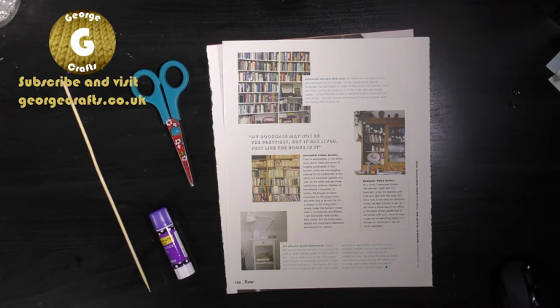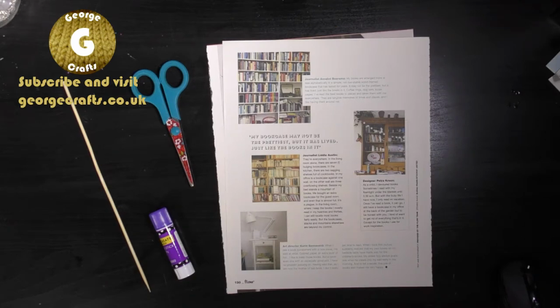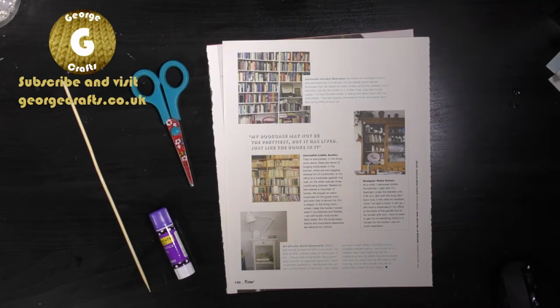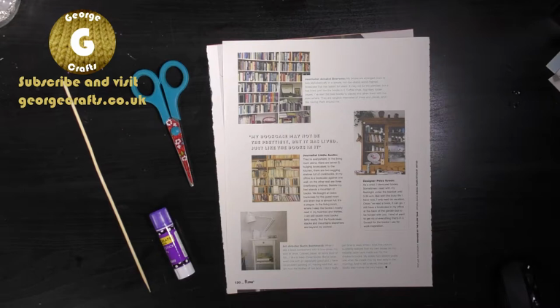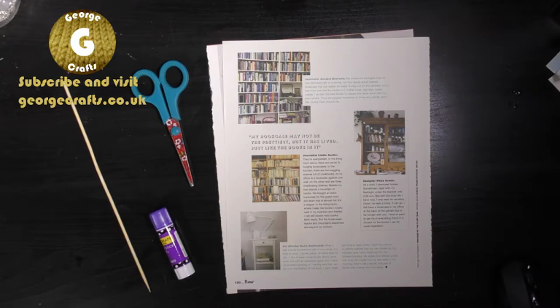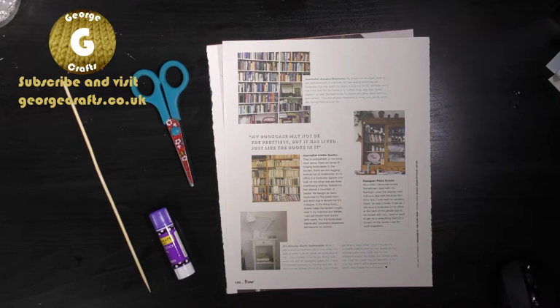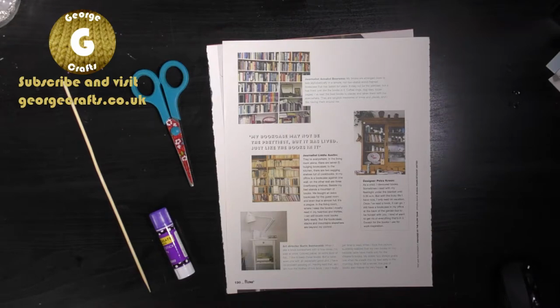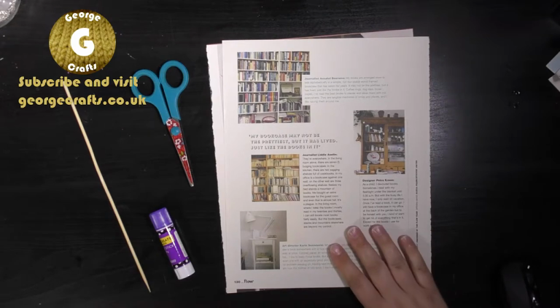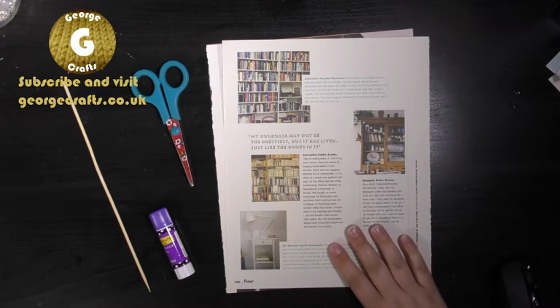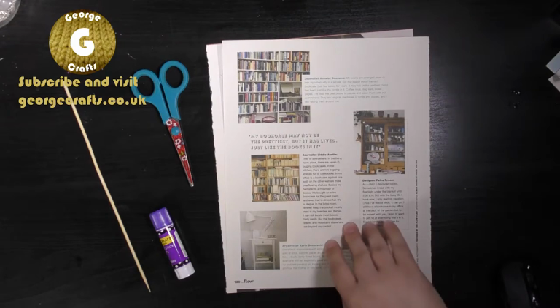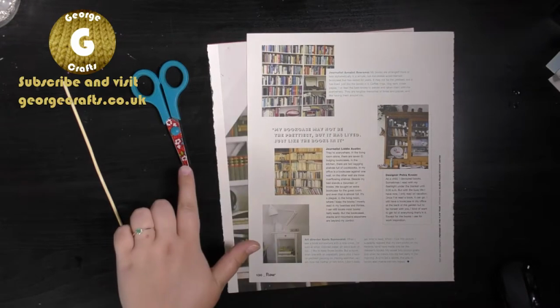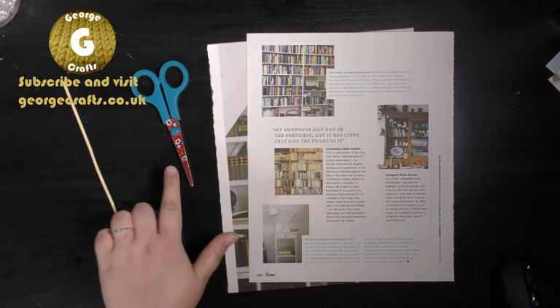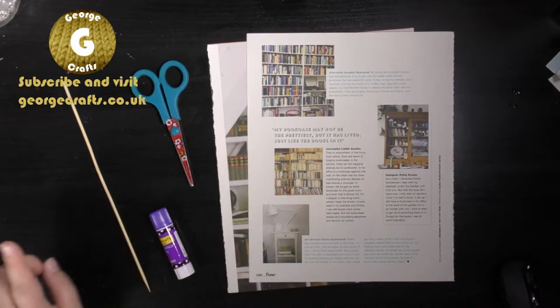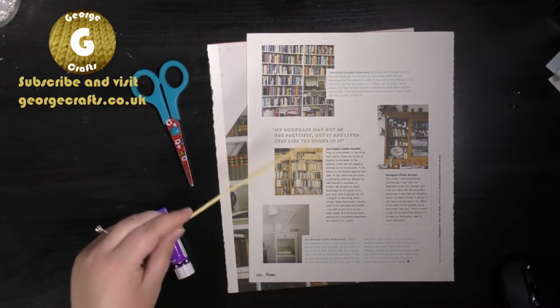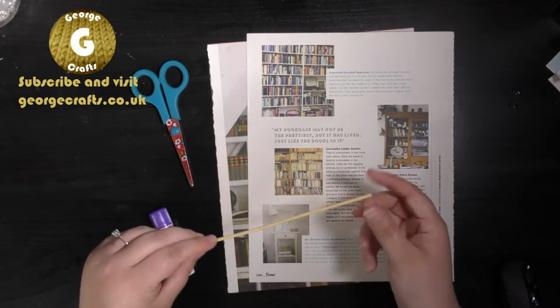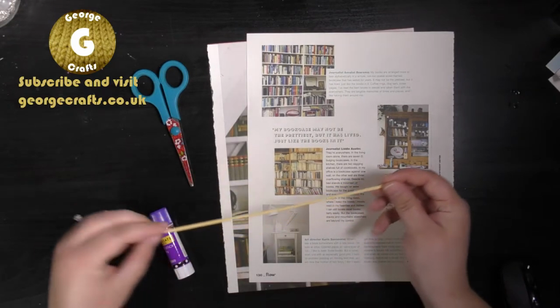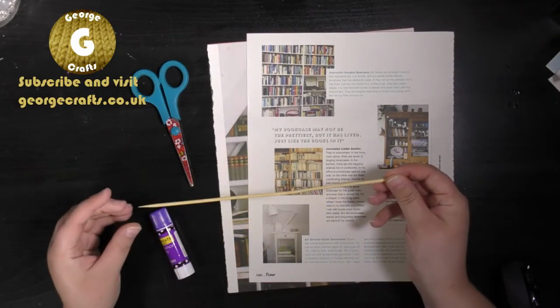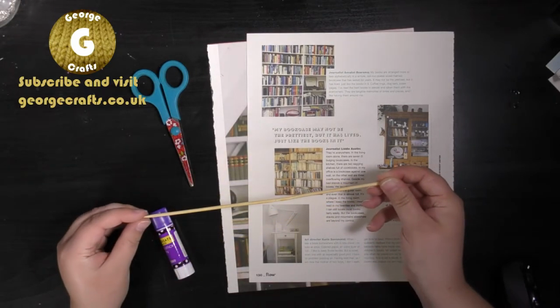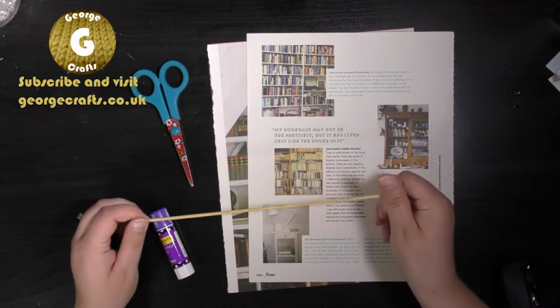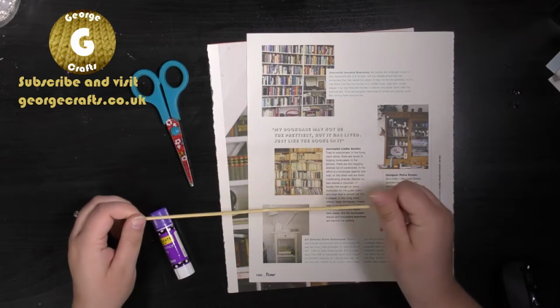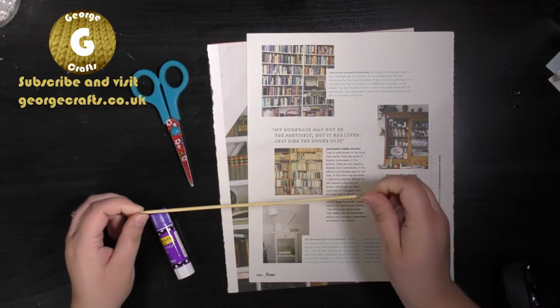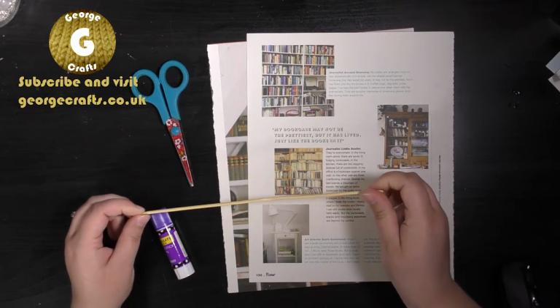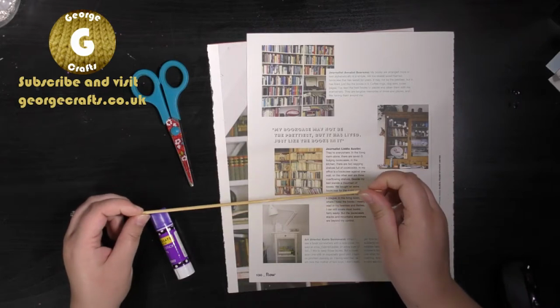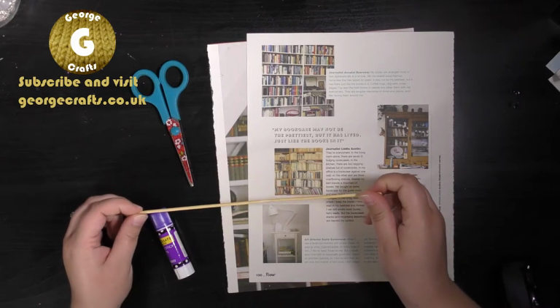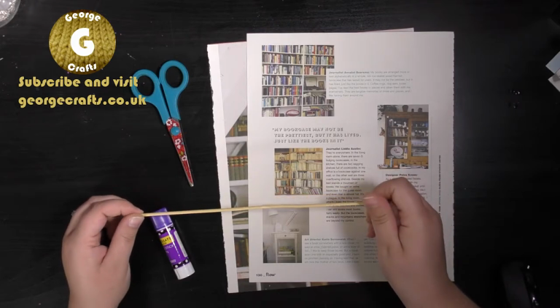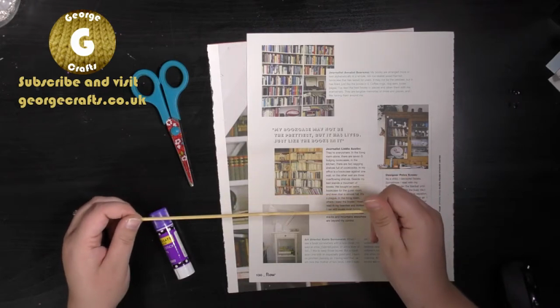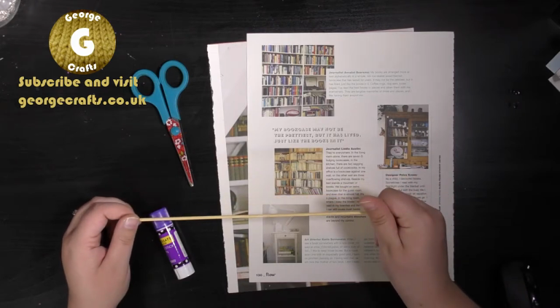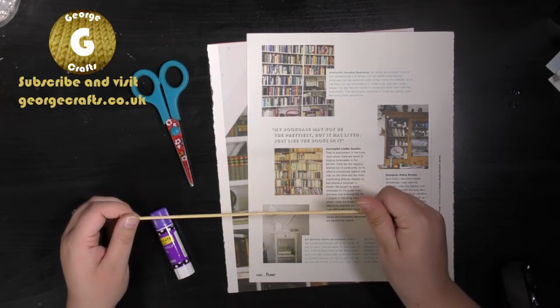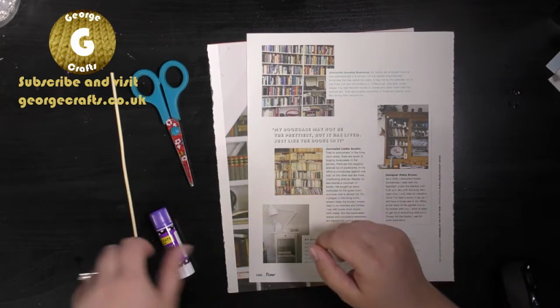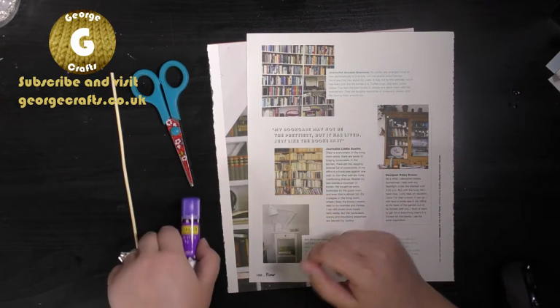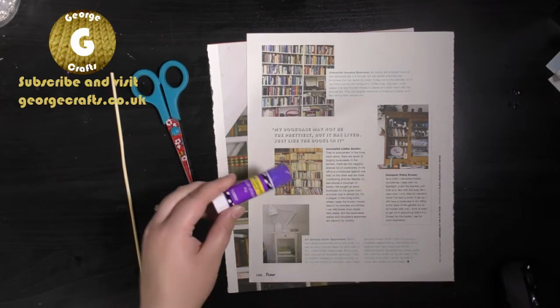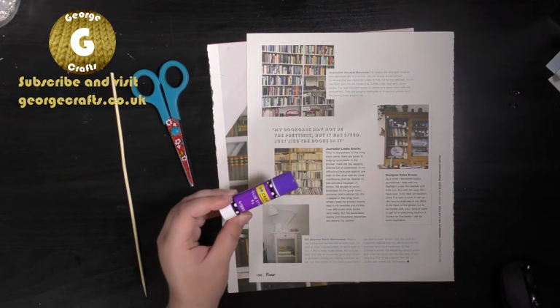To begin, what you're going to need is some old magazine pages, a pair of scissors. I've got a wooden barbecue stick here but if you haven't got one of those you can use a pencil, and I've got a glue stick.